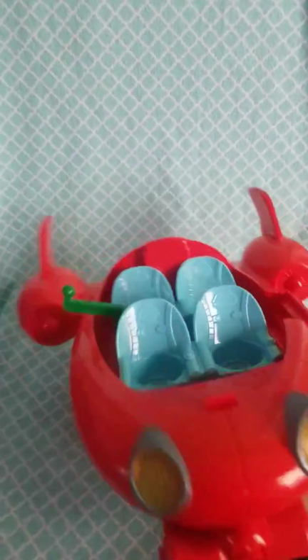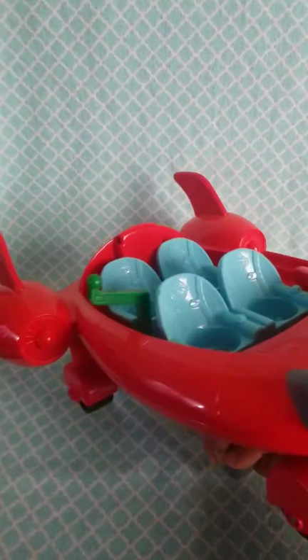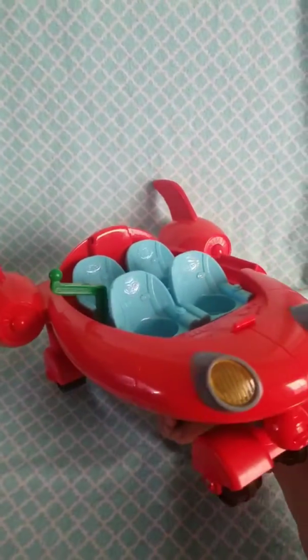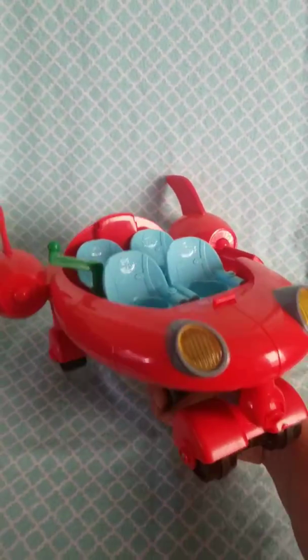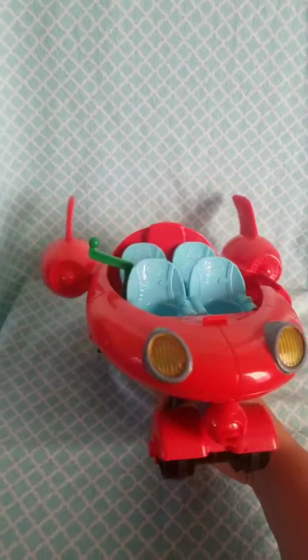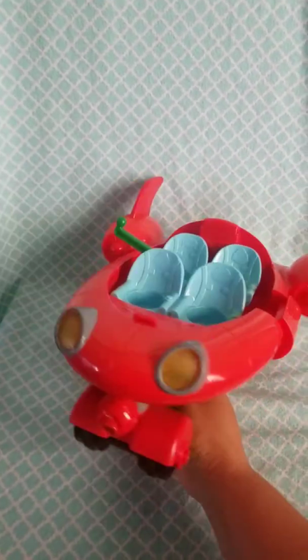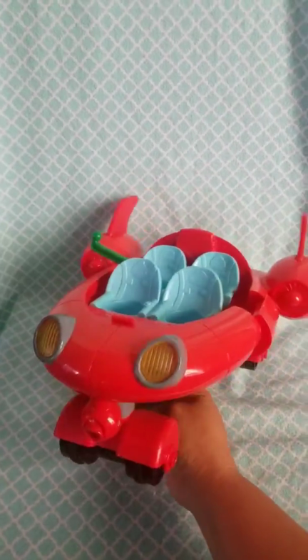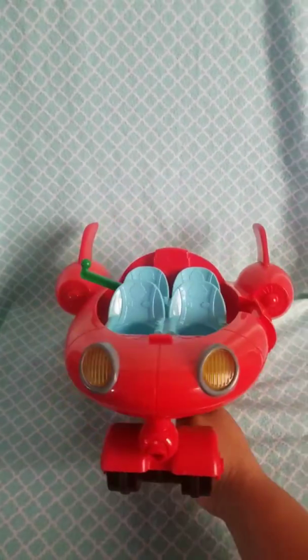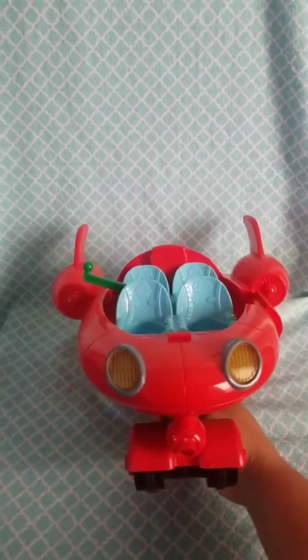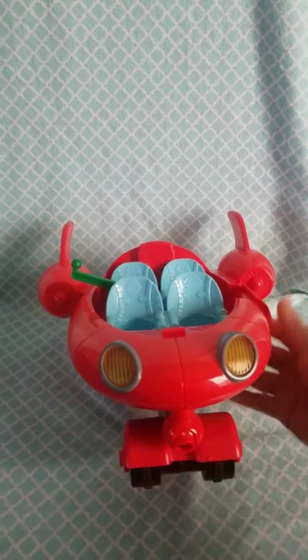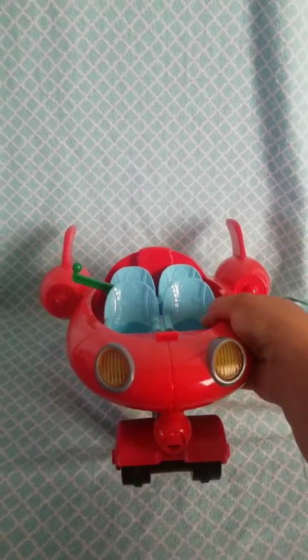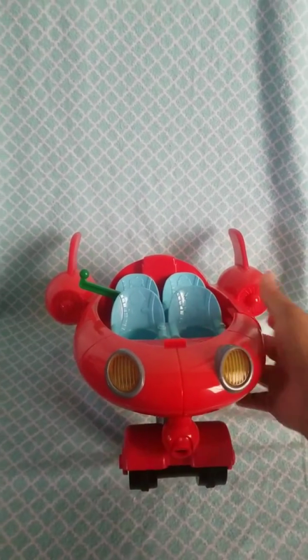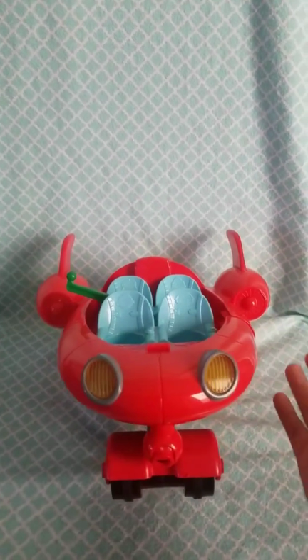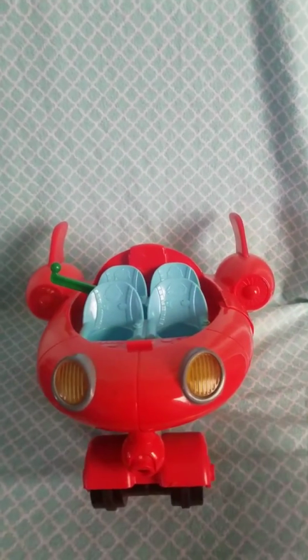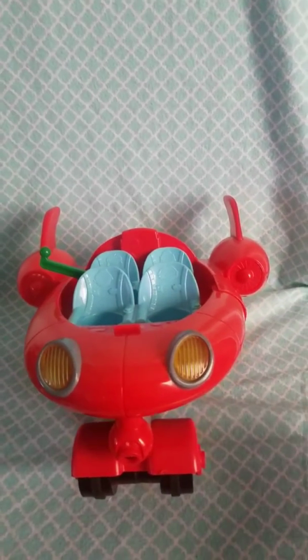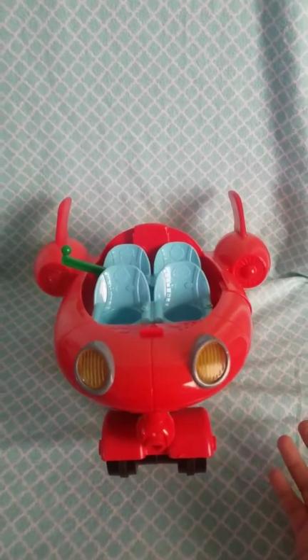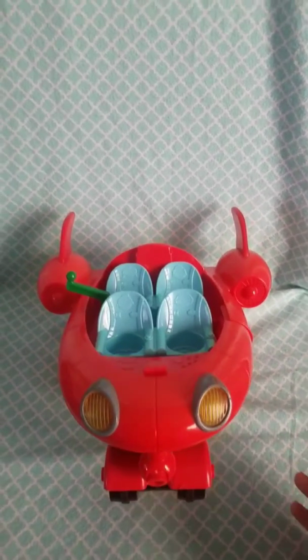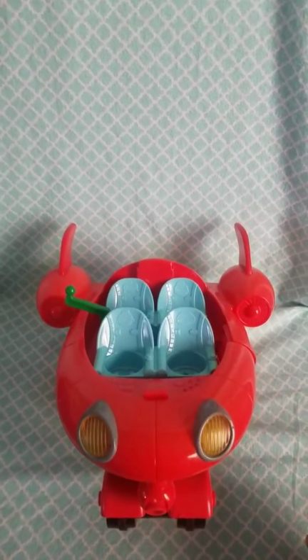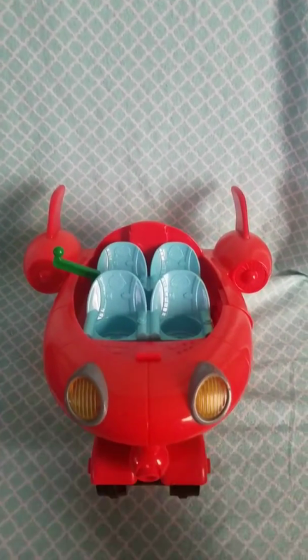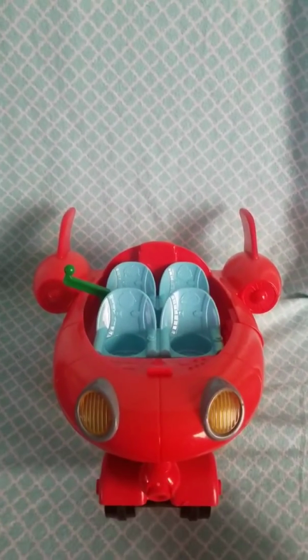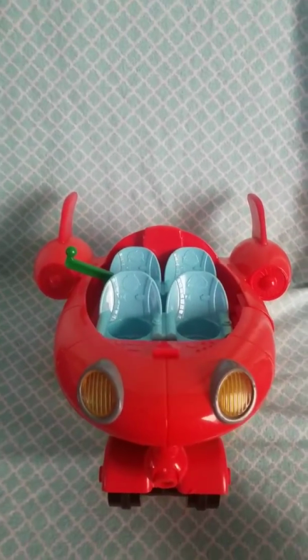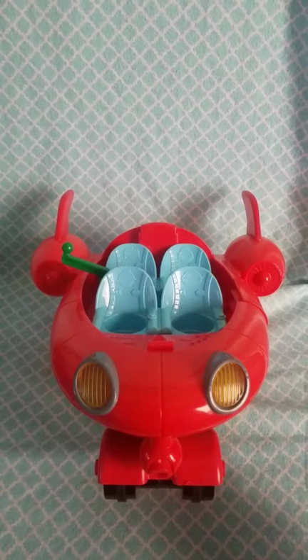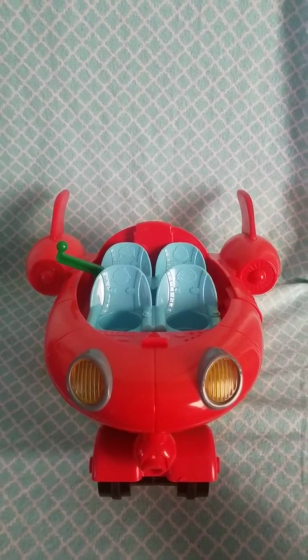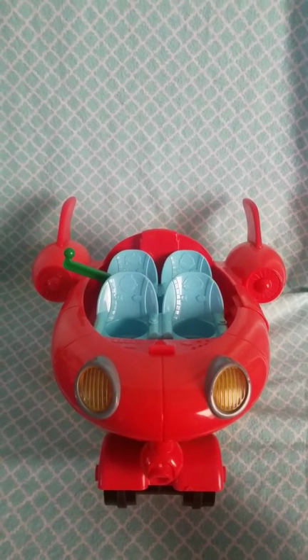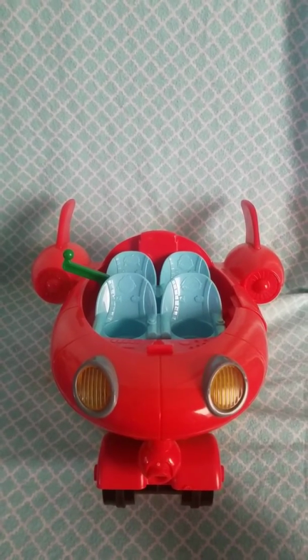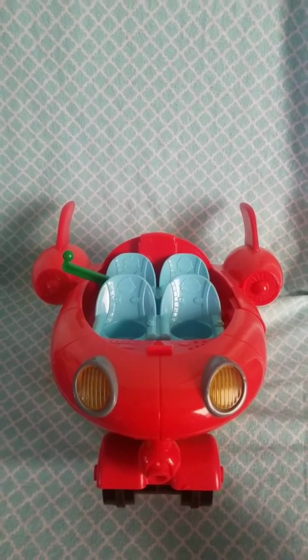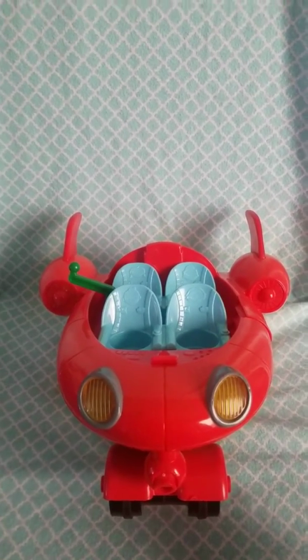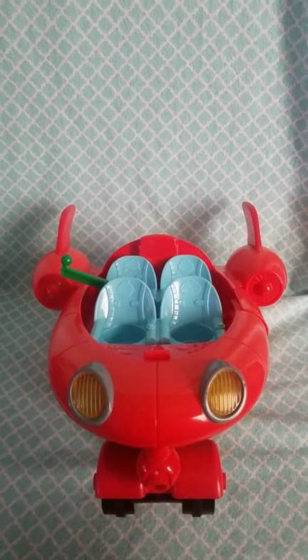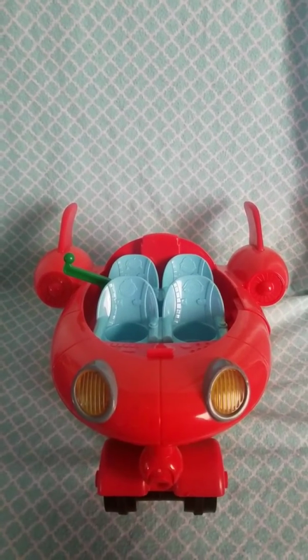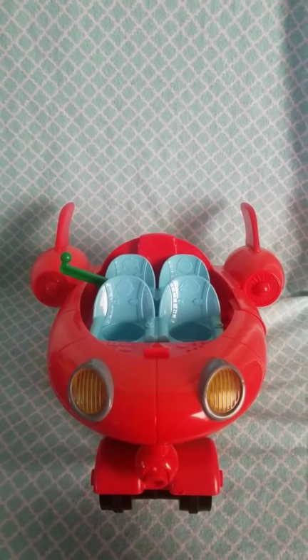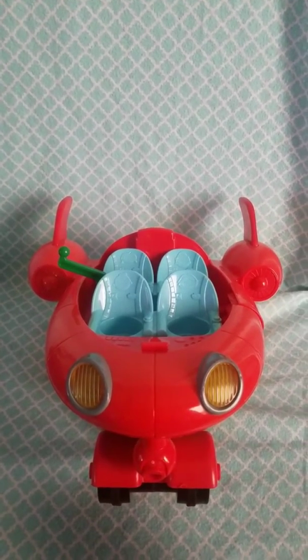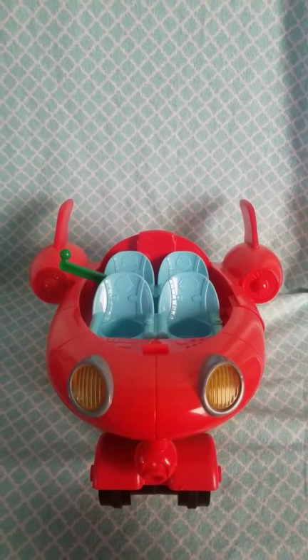There you have it guys. As you can see, it sounds really cute. It's really cute and the music is pretty loud. Again, you will find it available for purchase and you will find a link to the item below as well as a link to my eBay store.